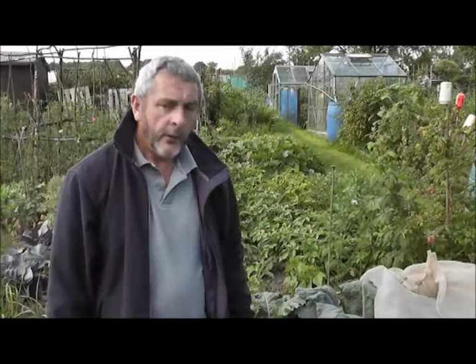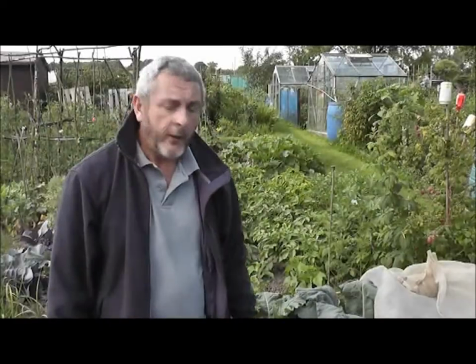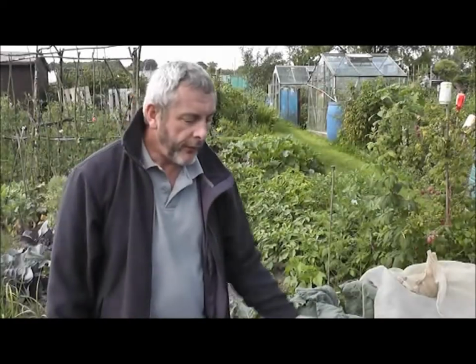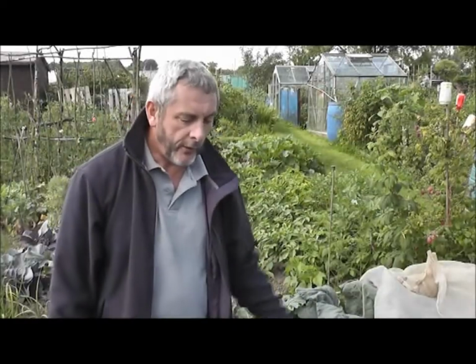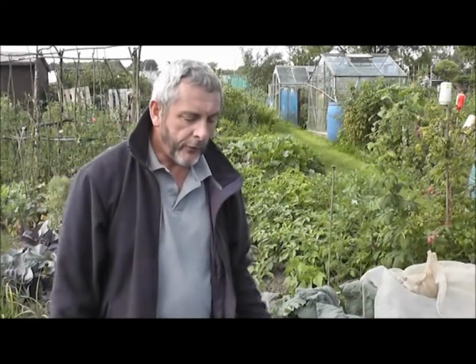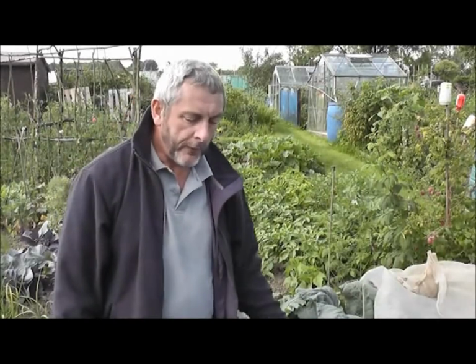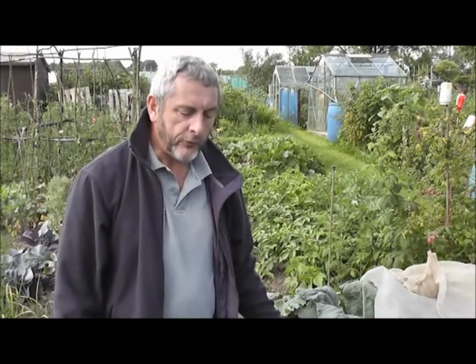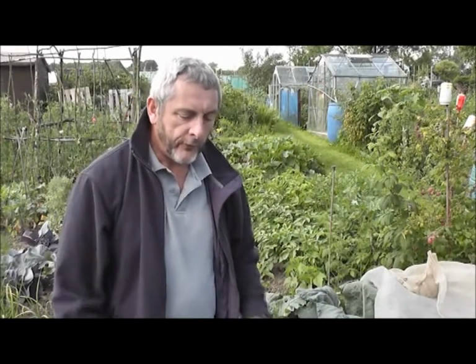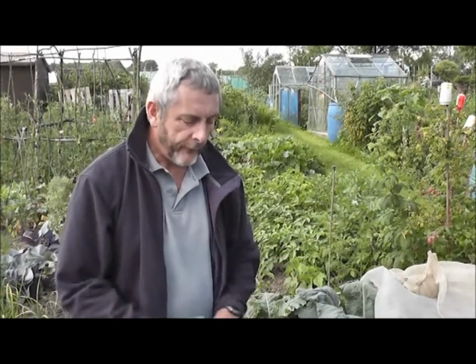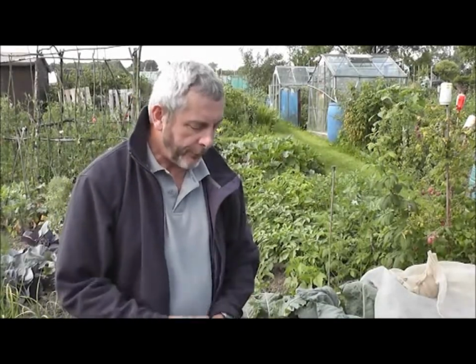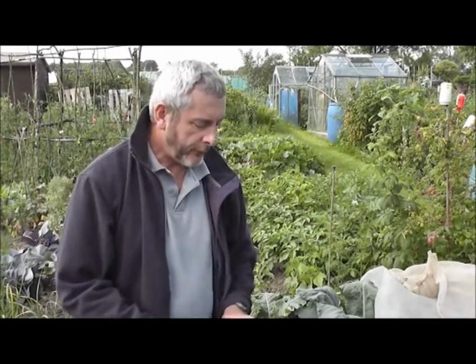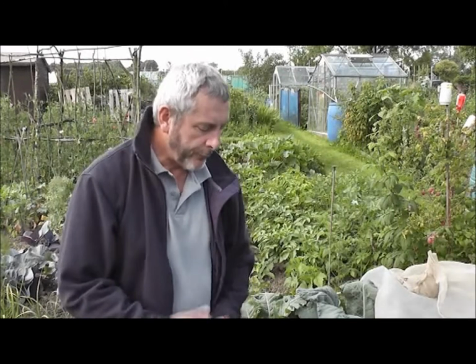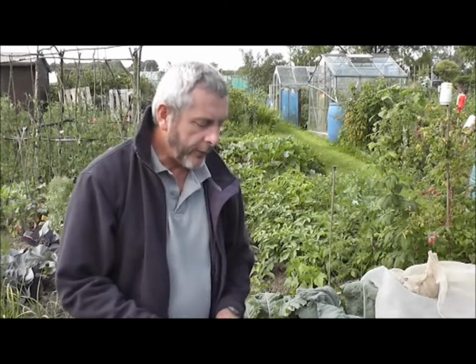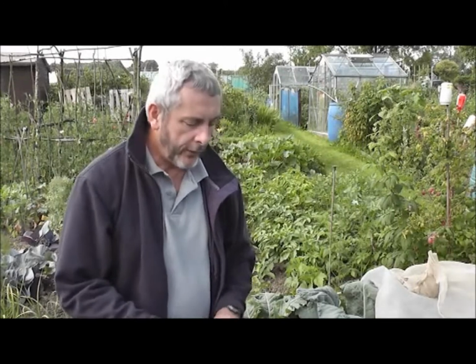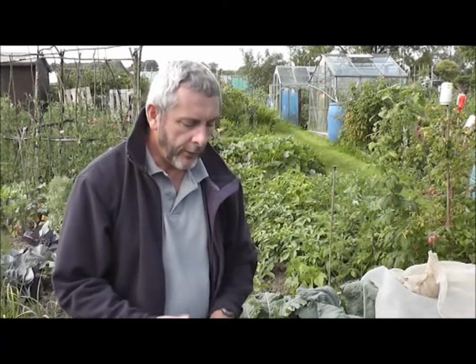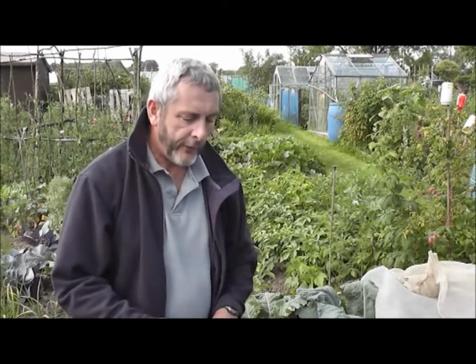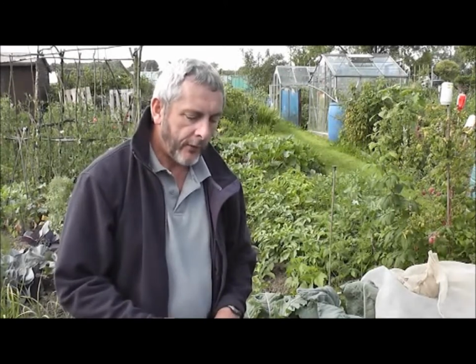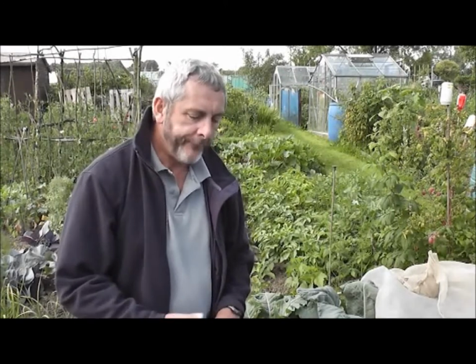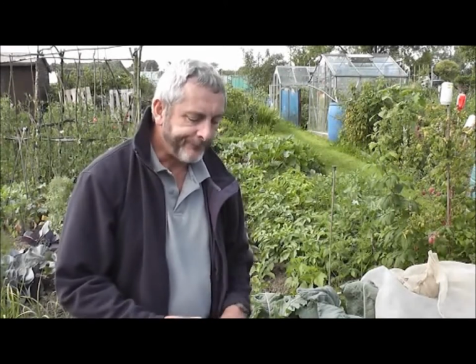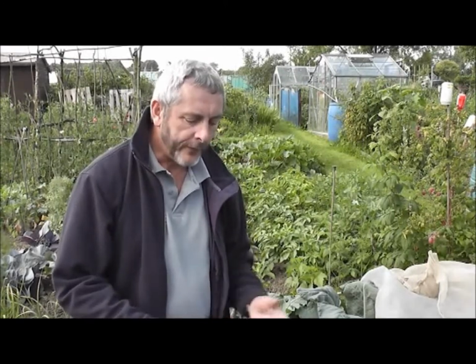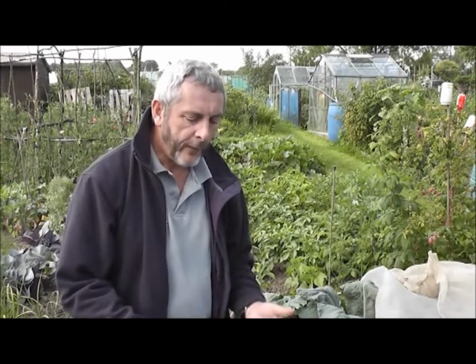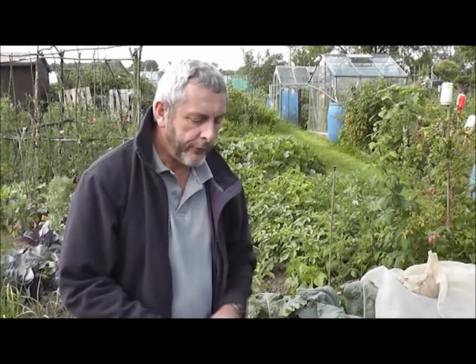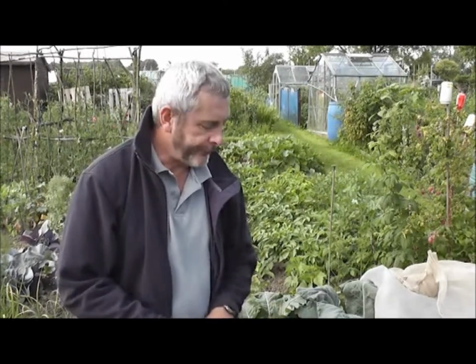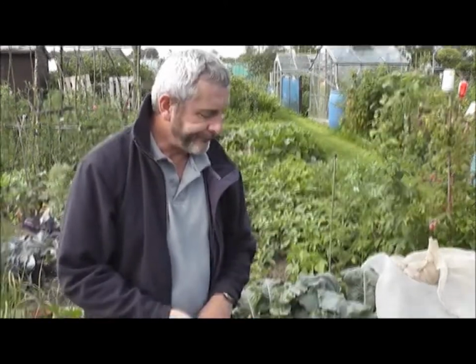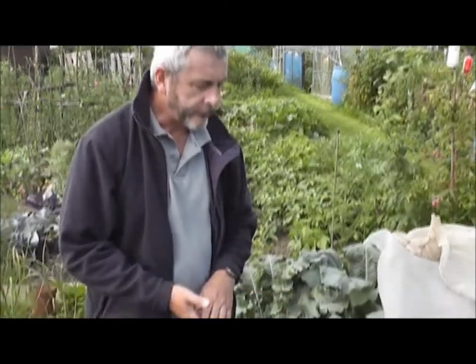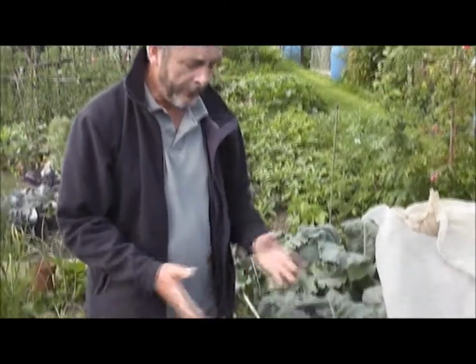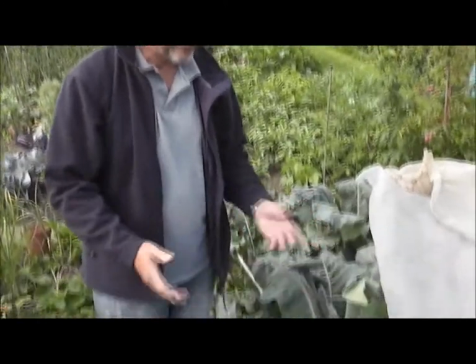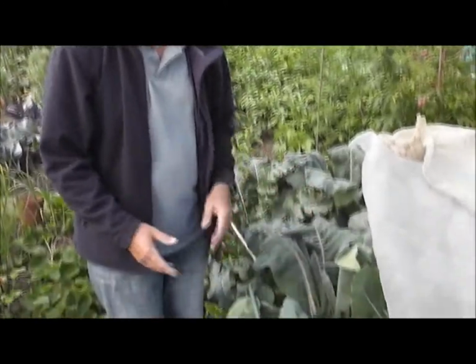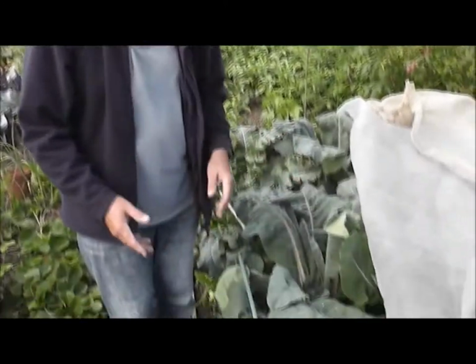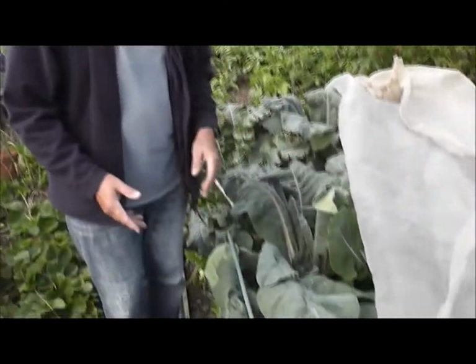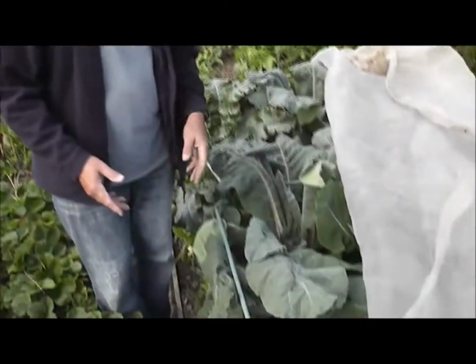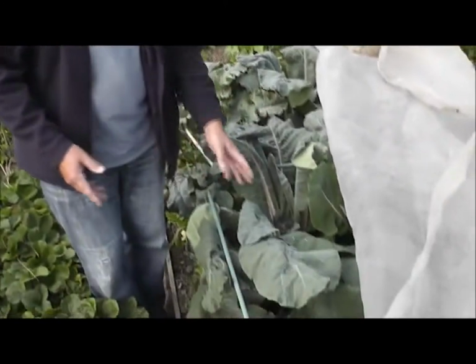Now, under here I've got a mixture of sprouts, broccoli, cauliflower, and cabbage, because we're short of space.